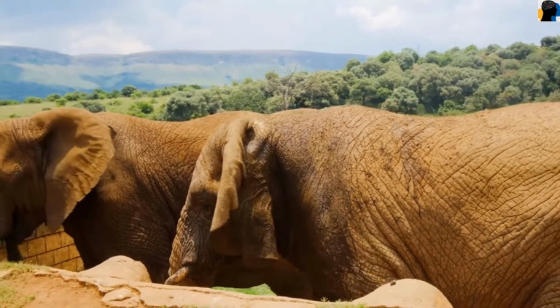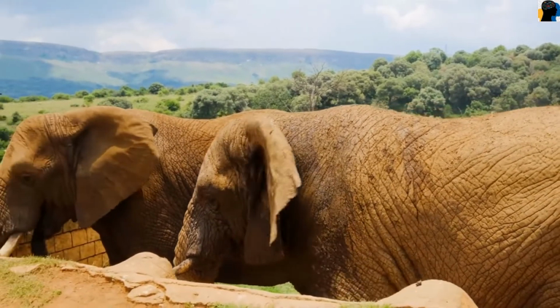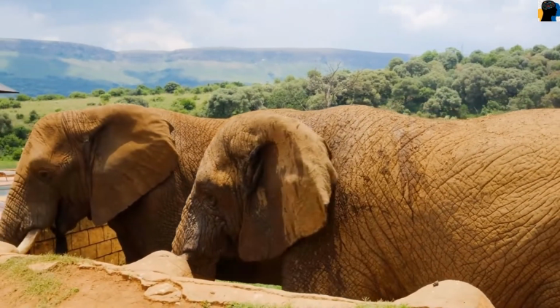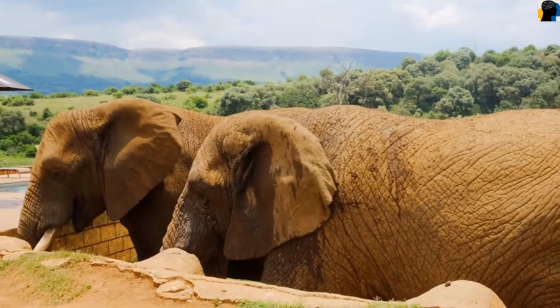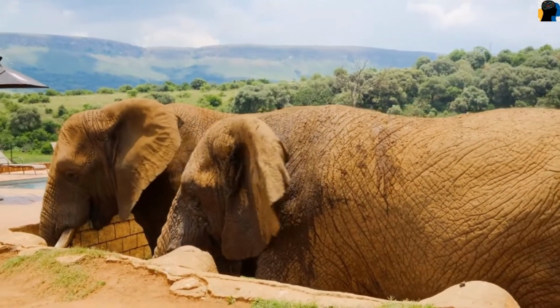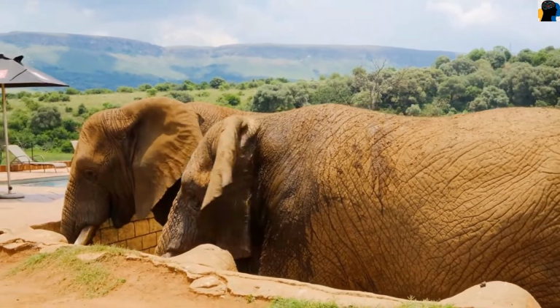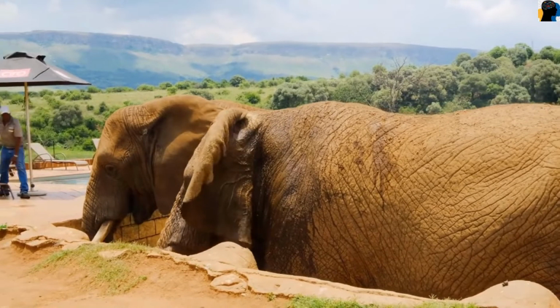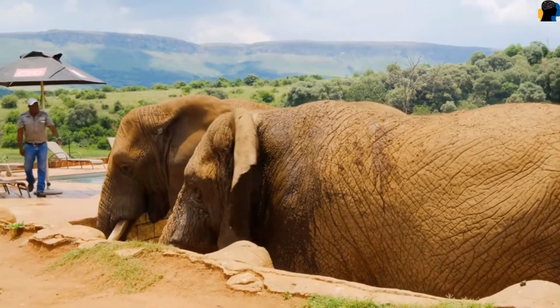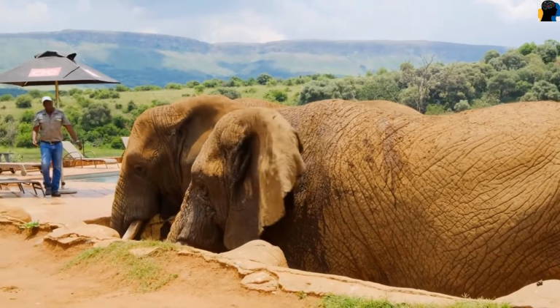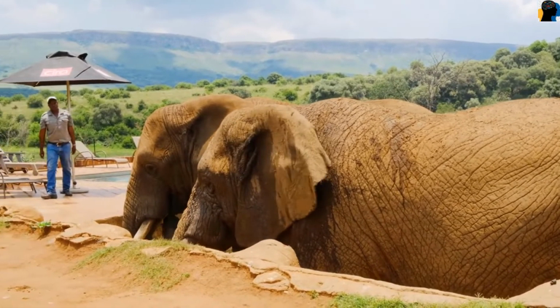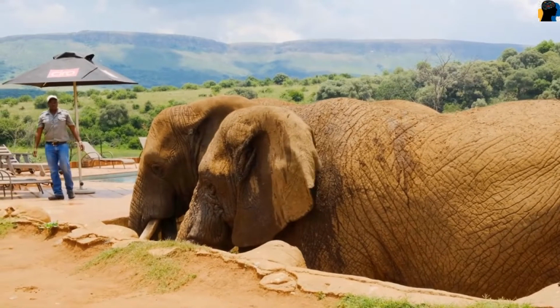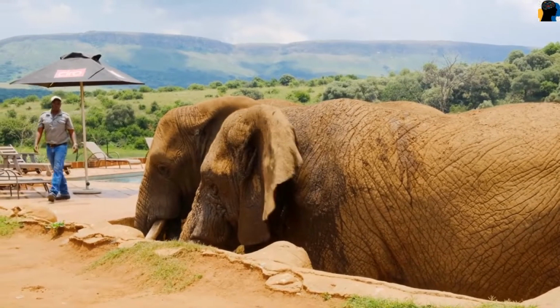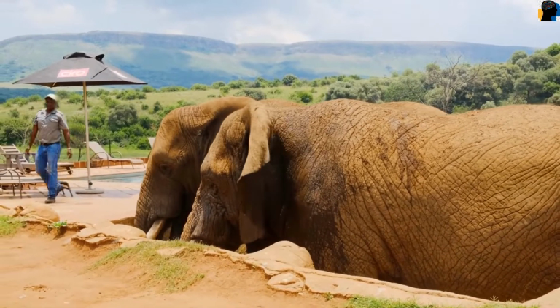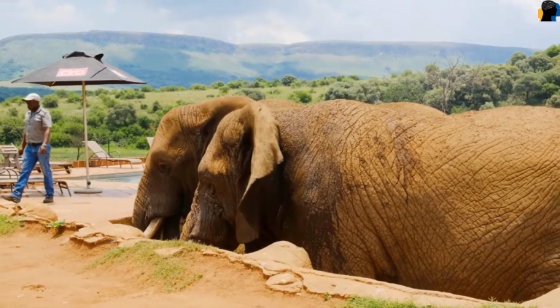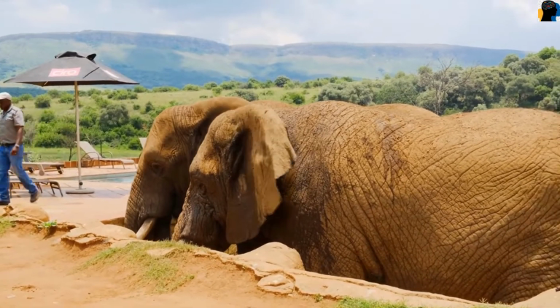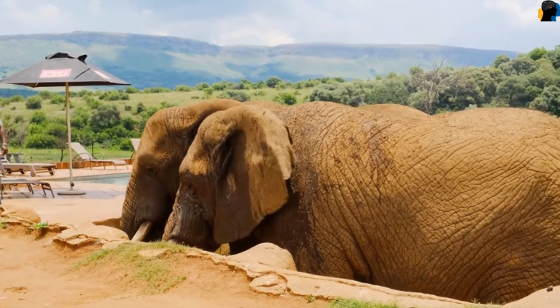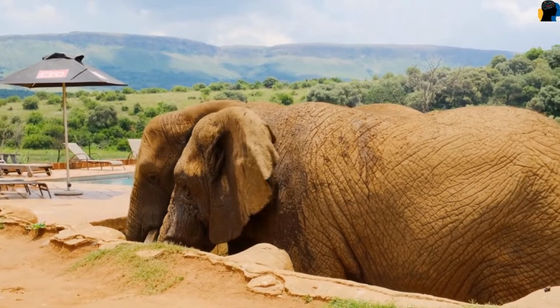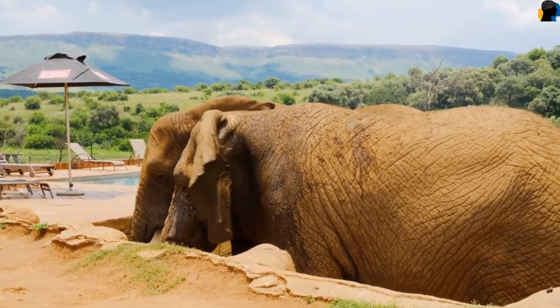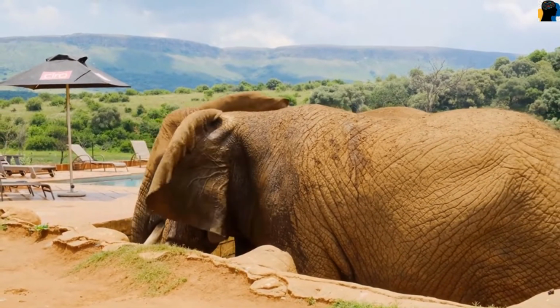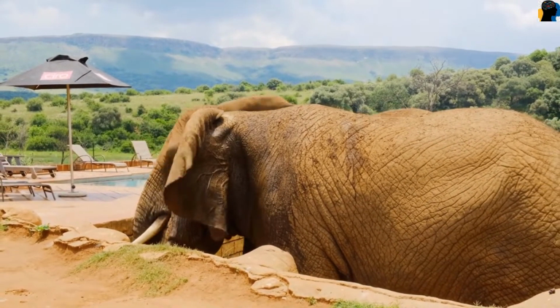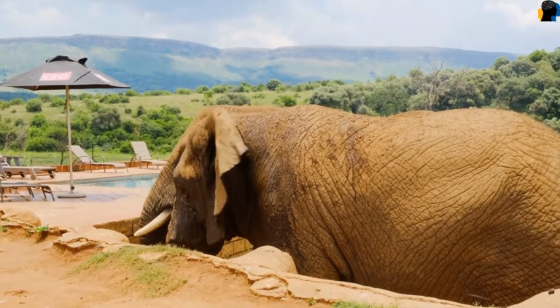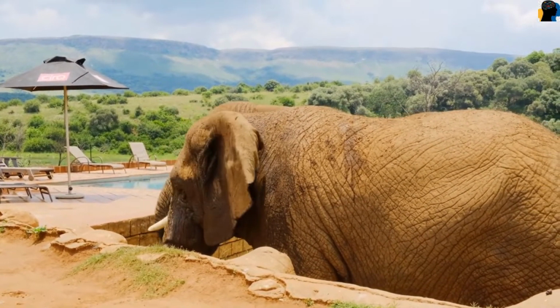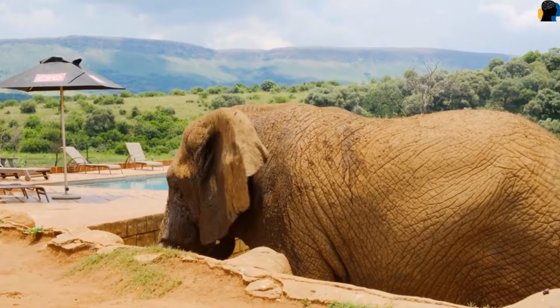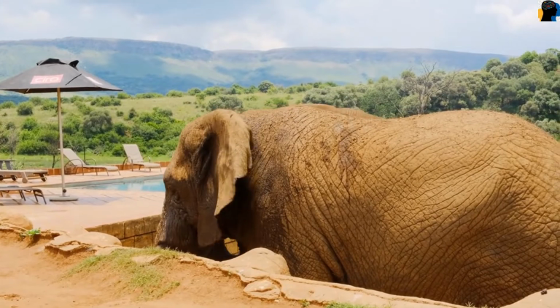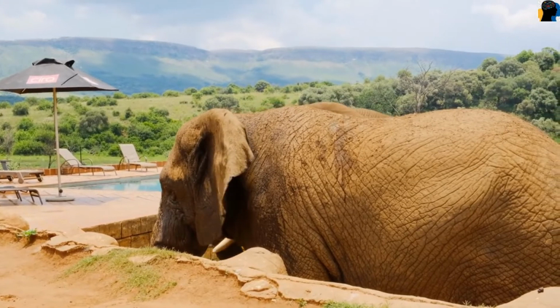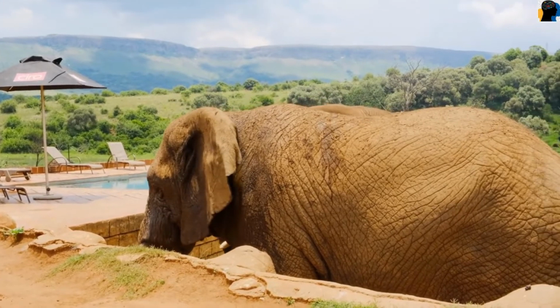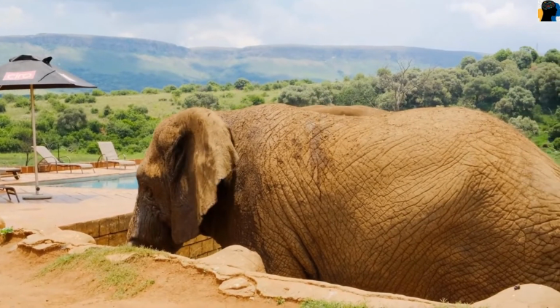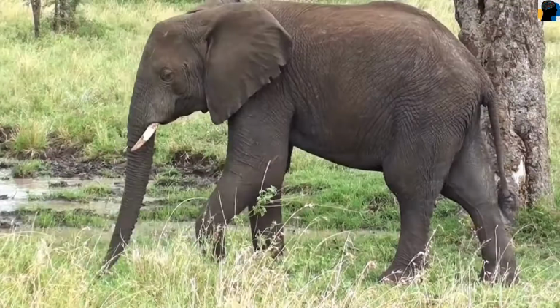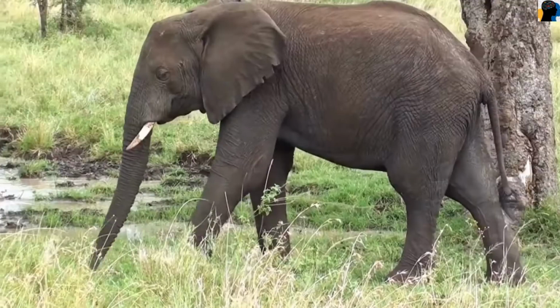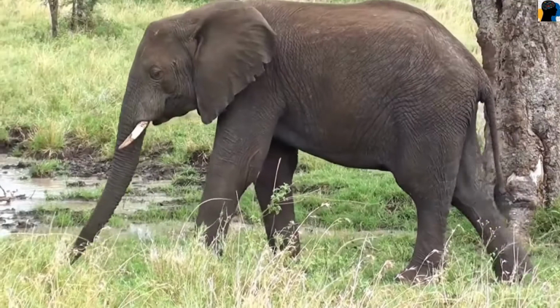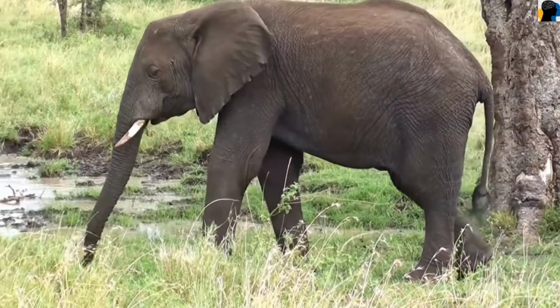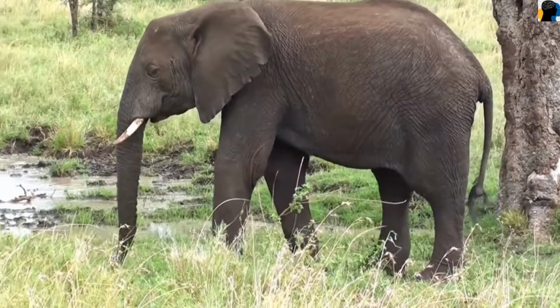After proper training, elephants obey the words of their master. Hence they are used for labour work by human beings.